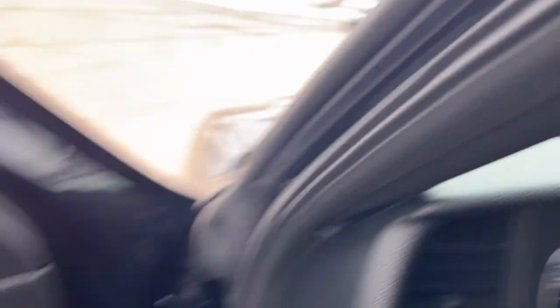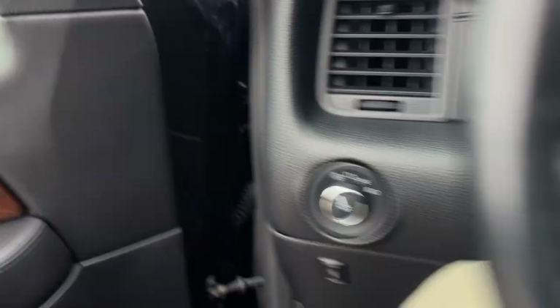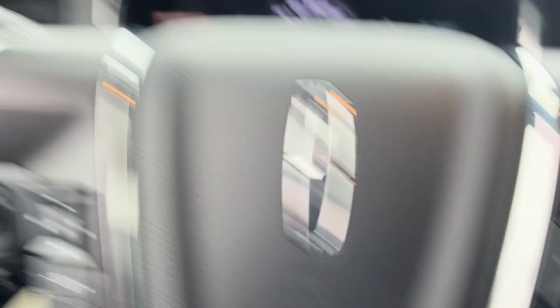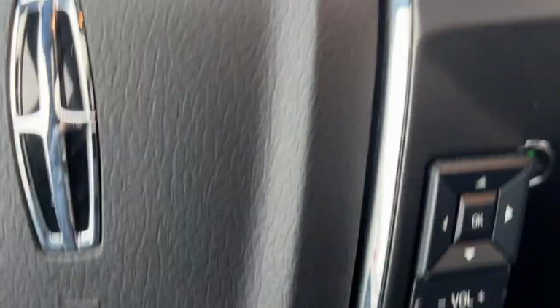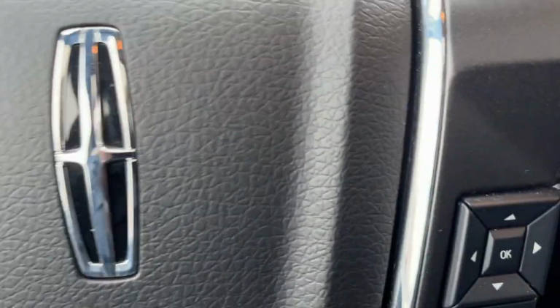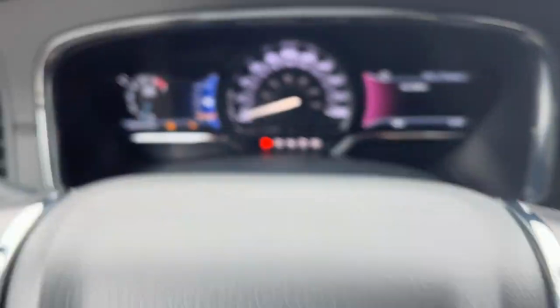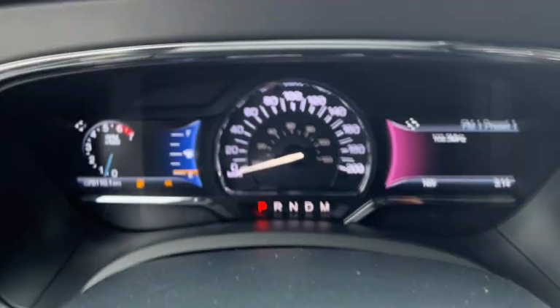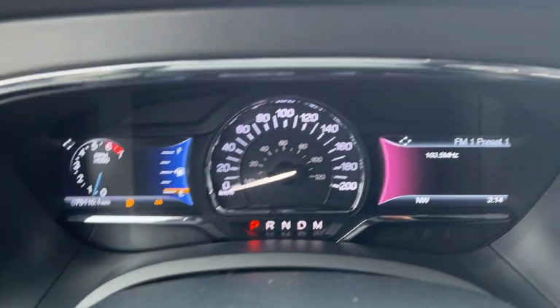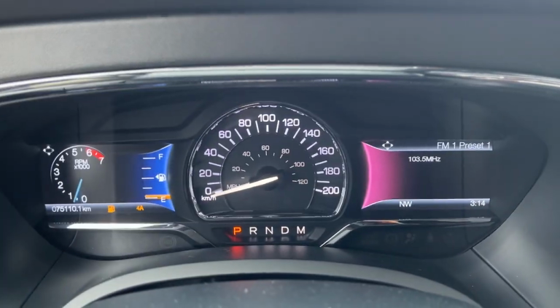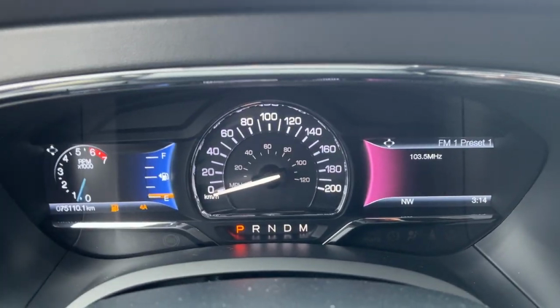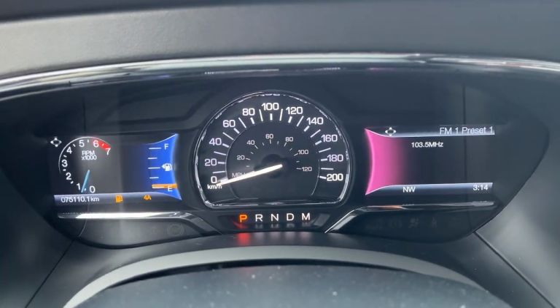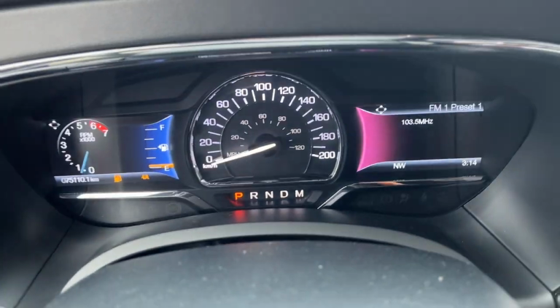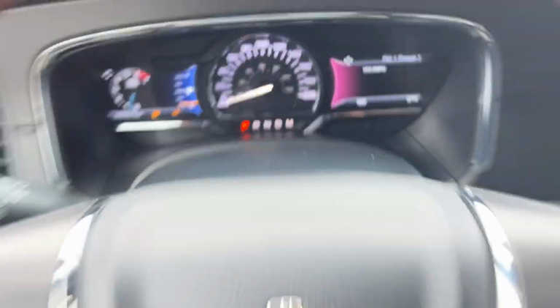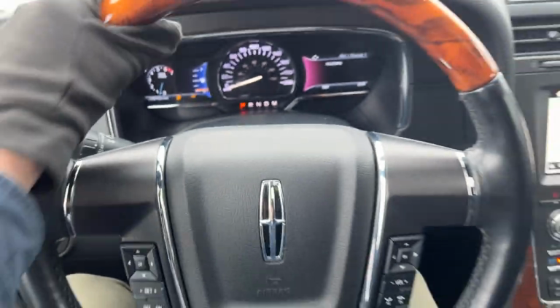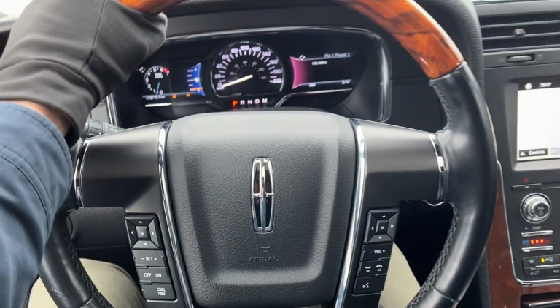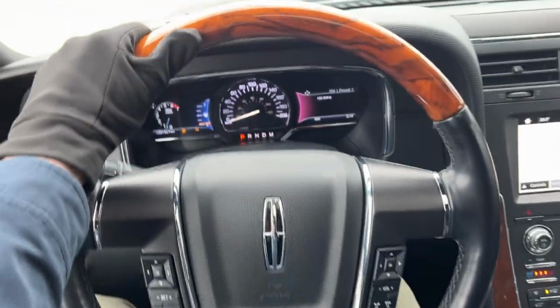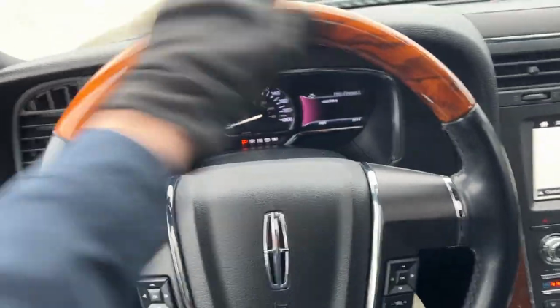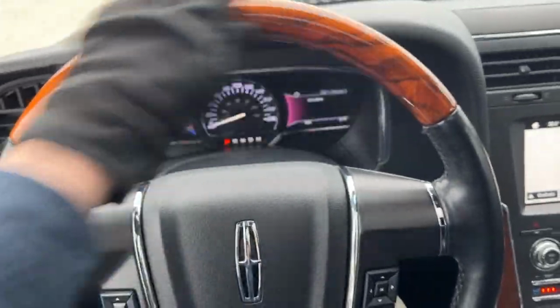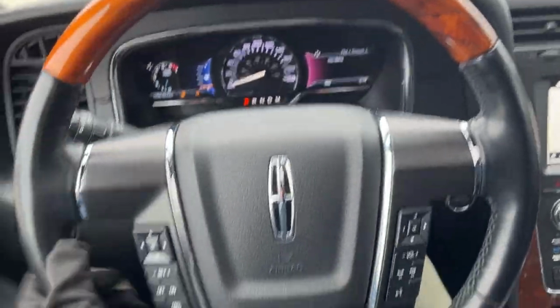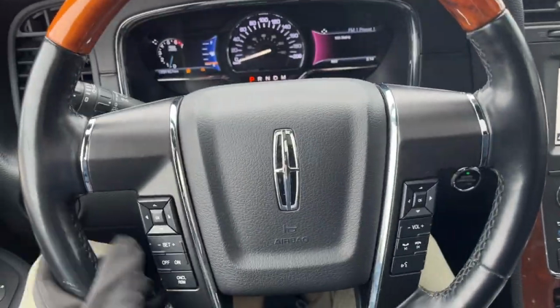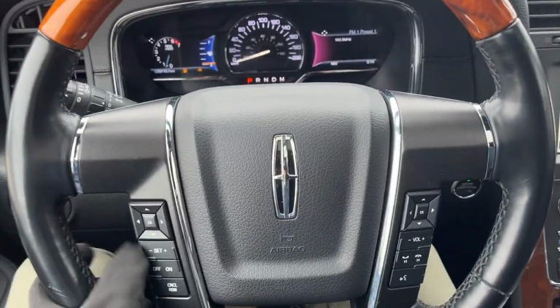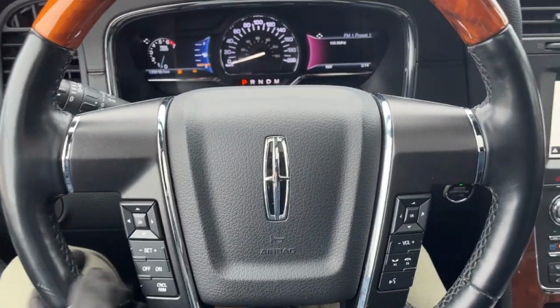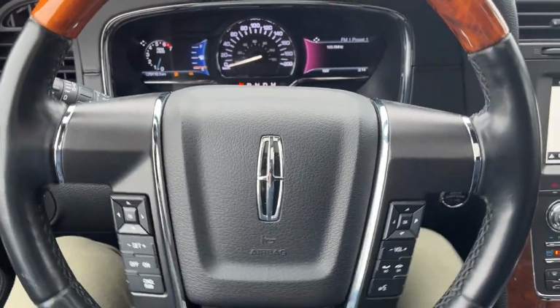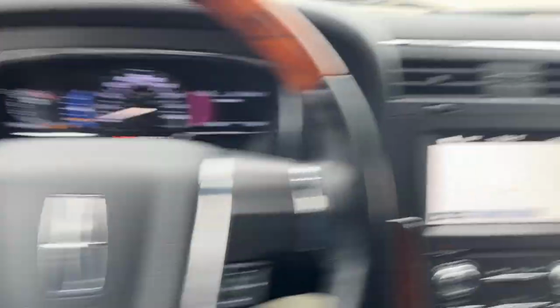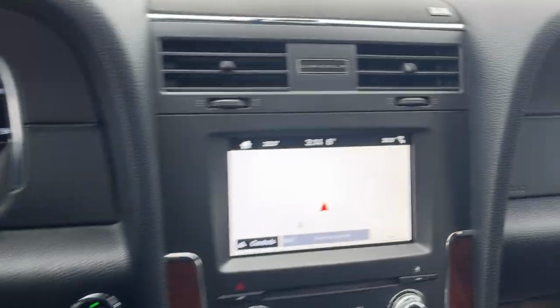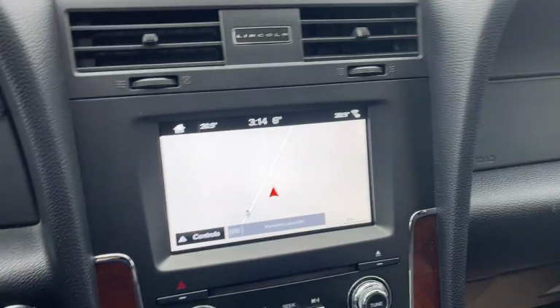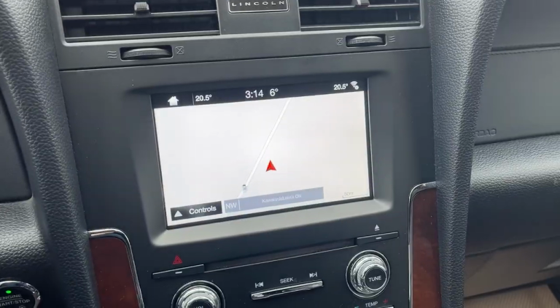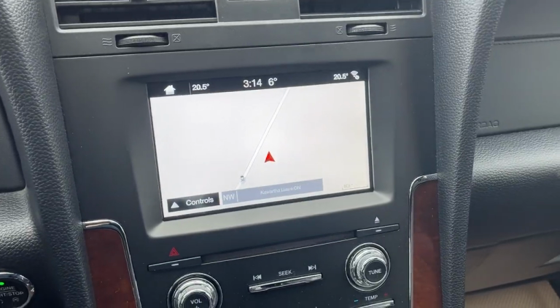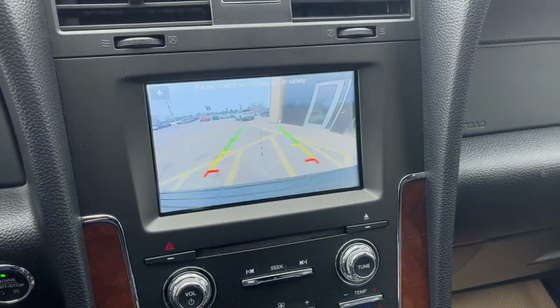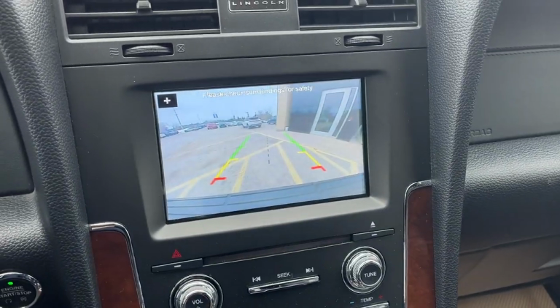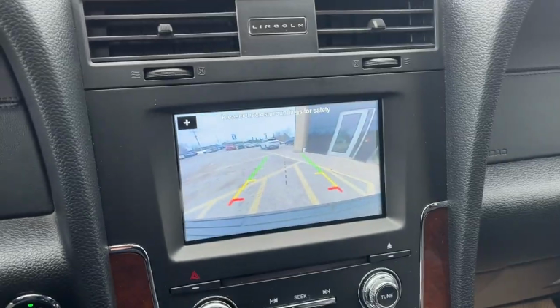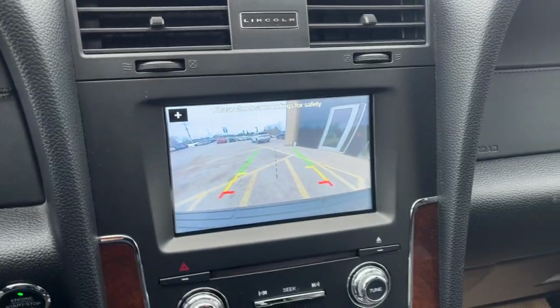Just fantastic condition on this Lincoln Navigator. You do have two customizable displays right behind the steering wheel, and the steering wheel itself is really nice with a wooden accent piece and cruise control settings. There's an eight-inch center display, and when you pop it in reverse, there's your backup camera.